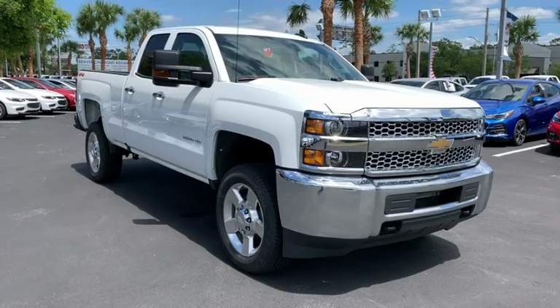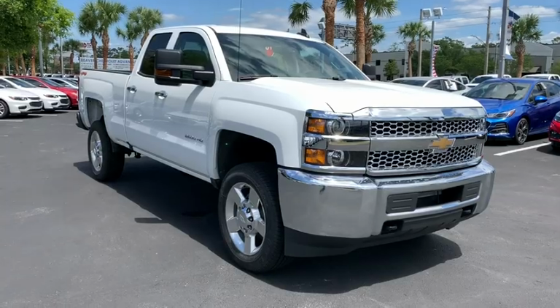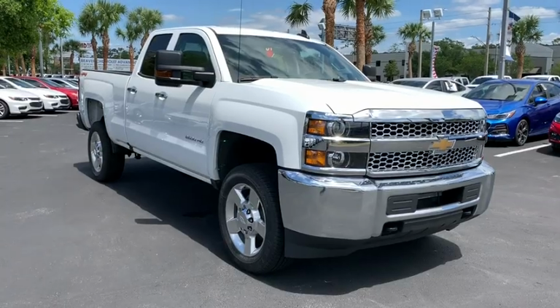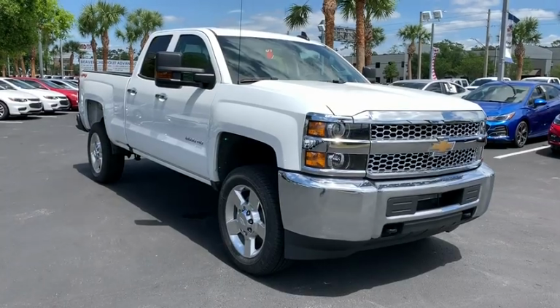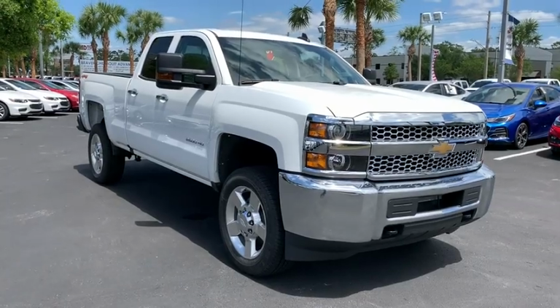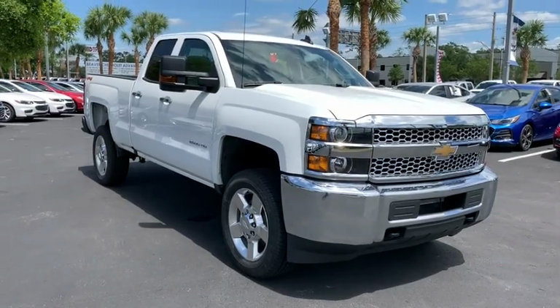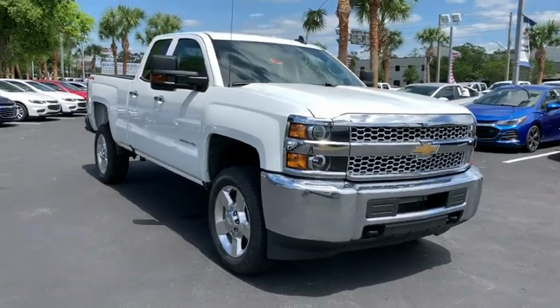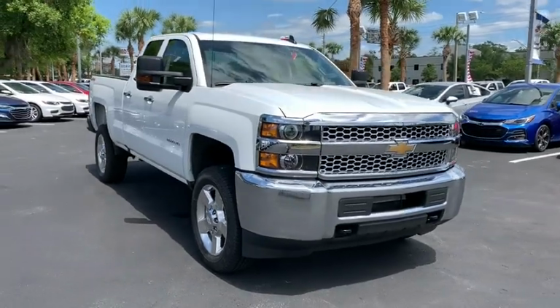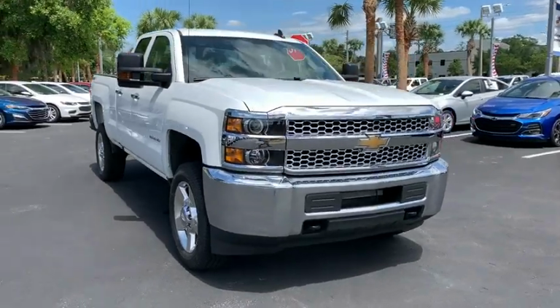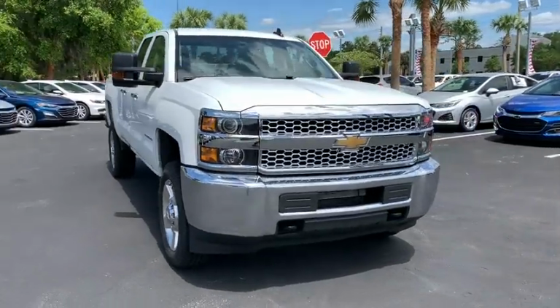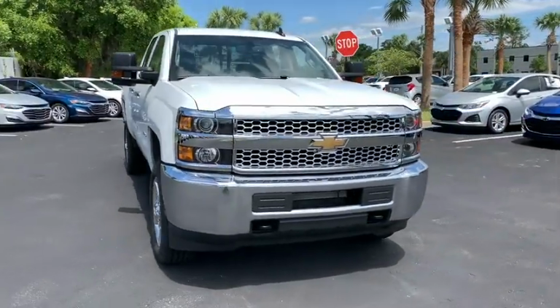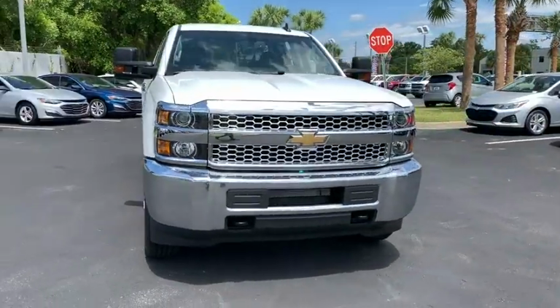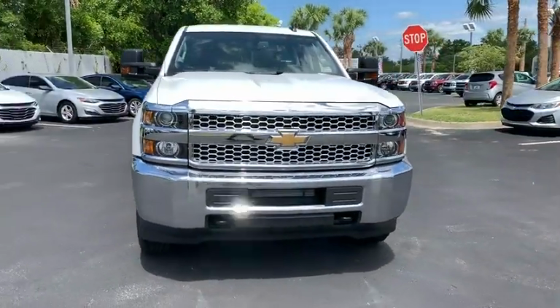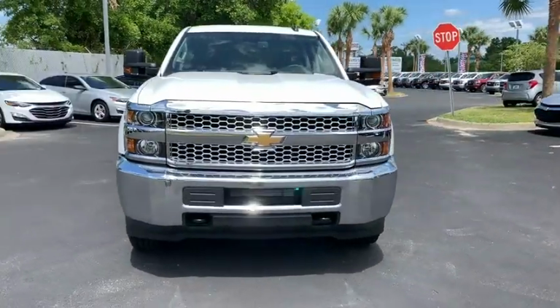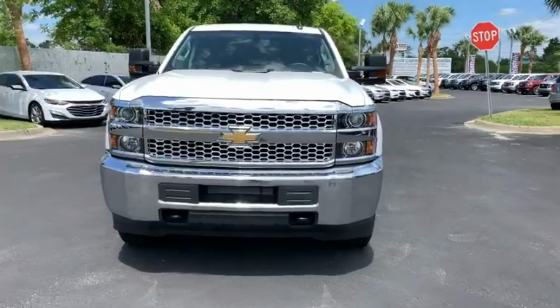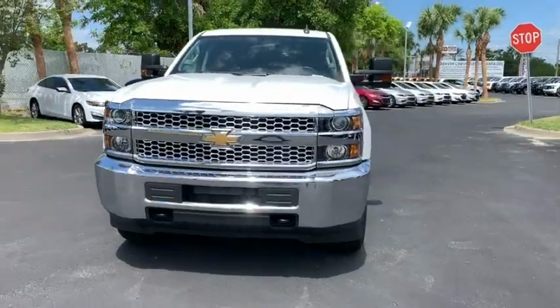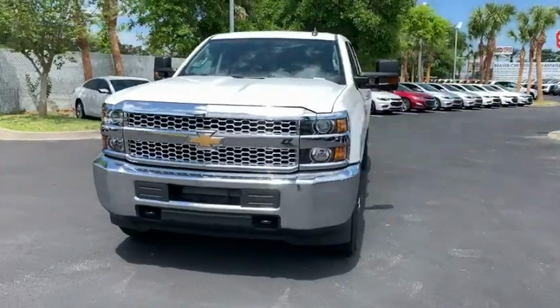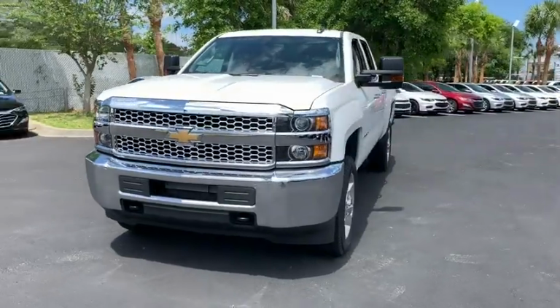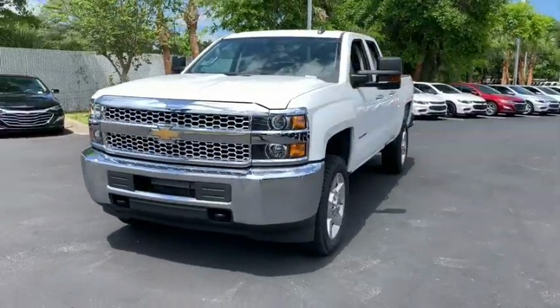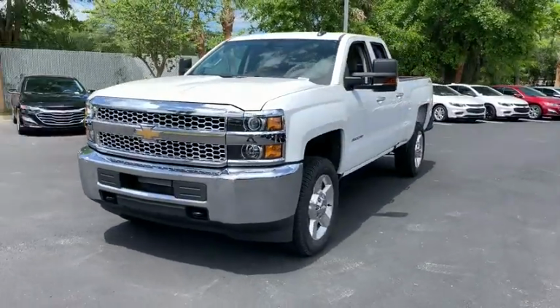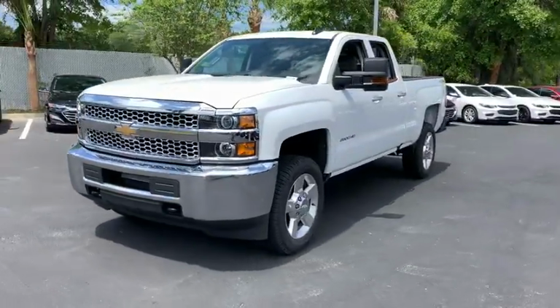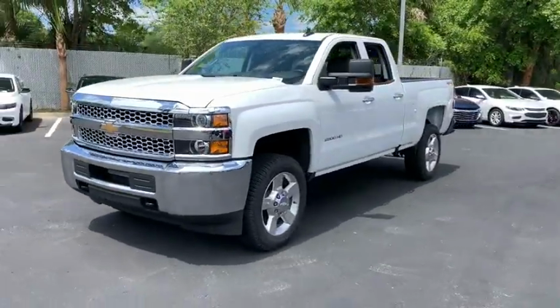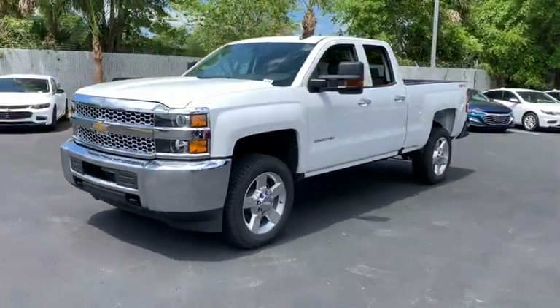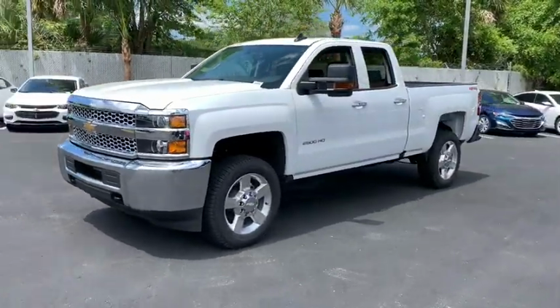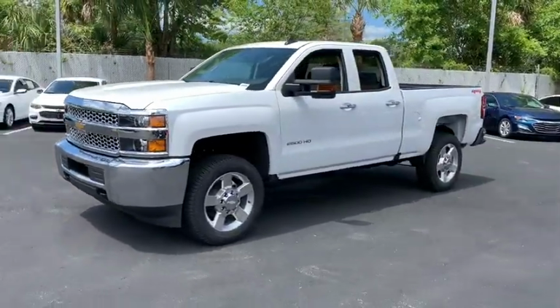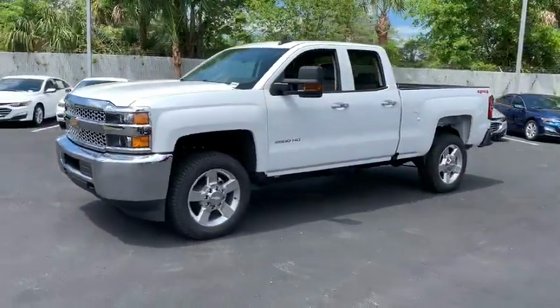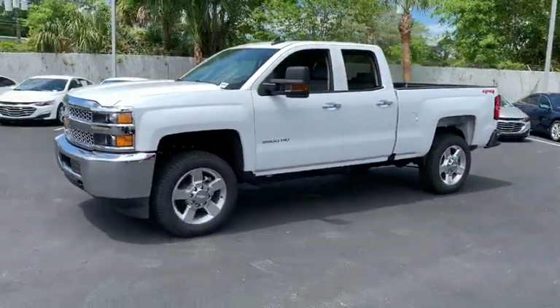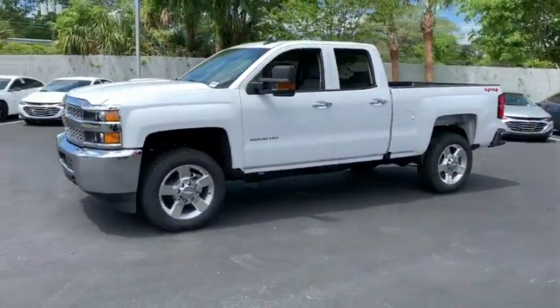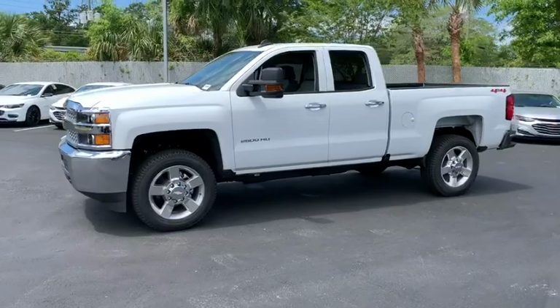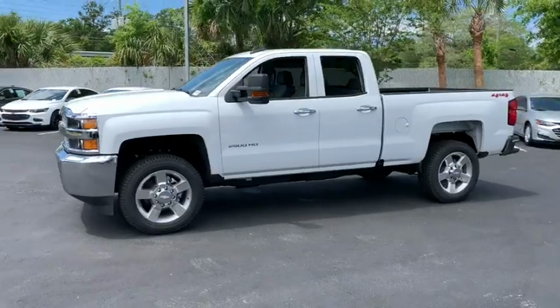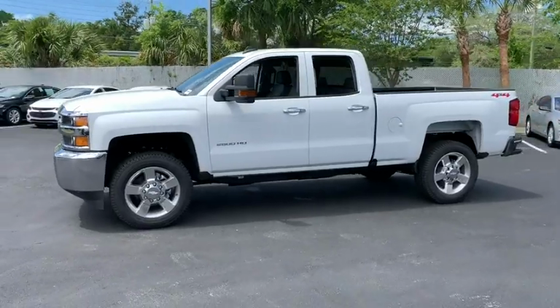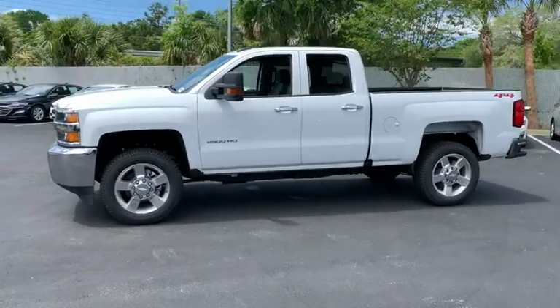2019 Chevrolet Silverado 2500 HD. This pickup truck pulls unlike any other. This vehicle has less than 100 miles. Here are some of this vehicle's great options.